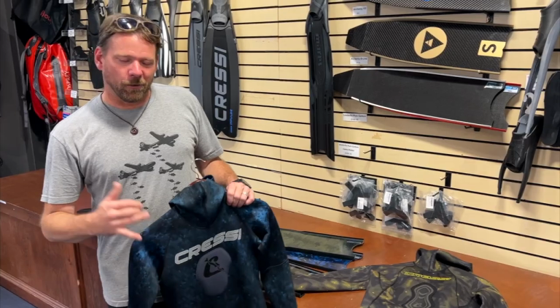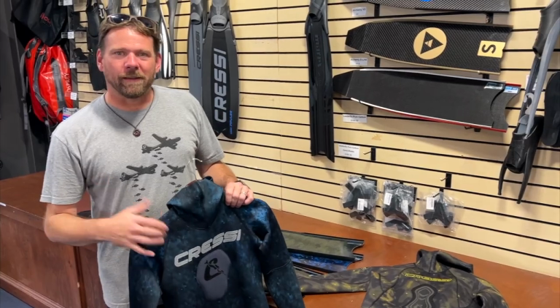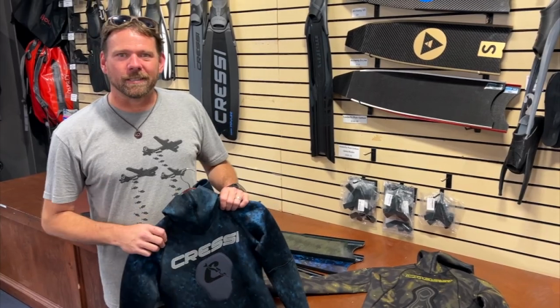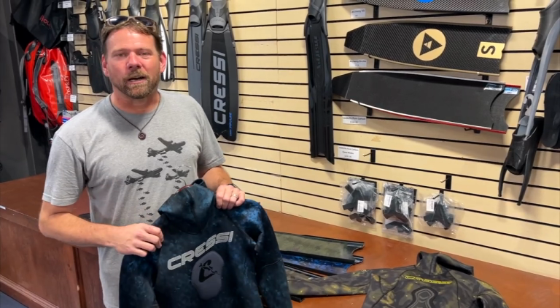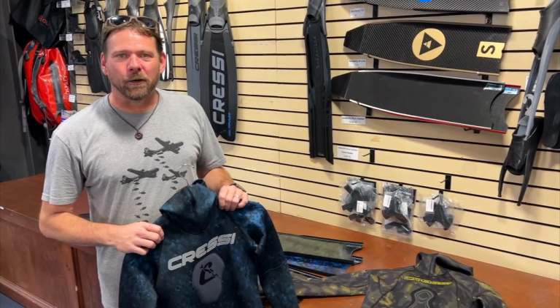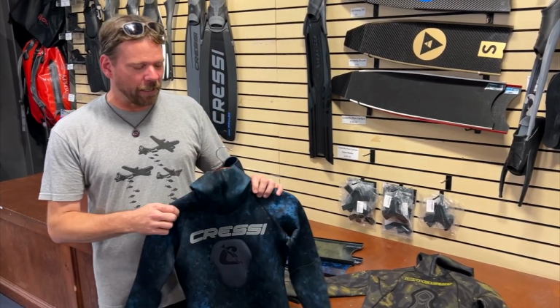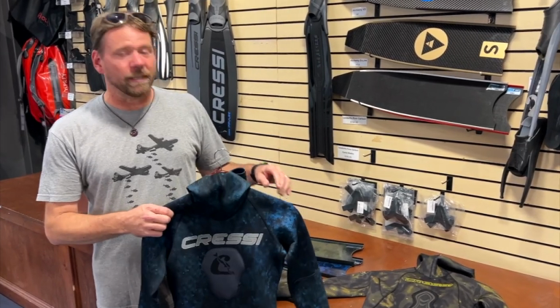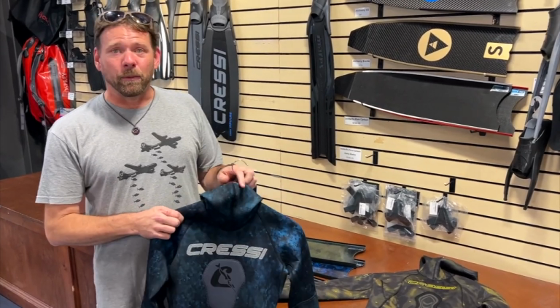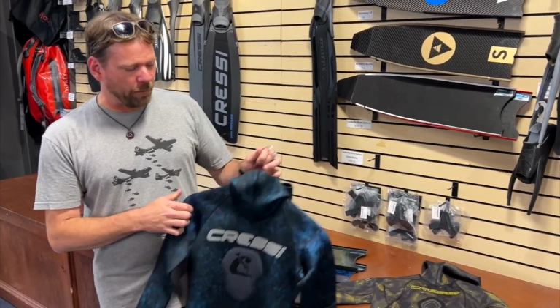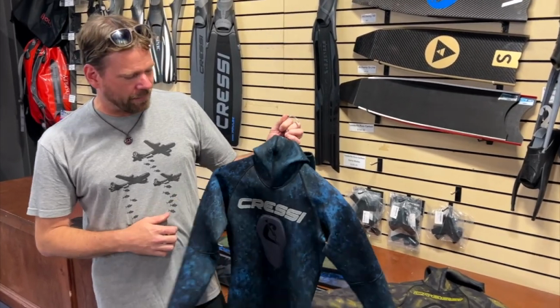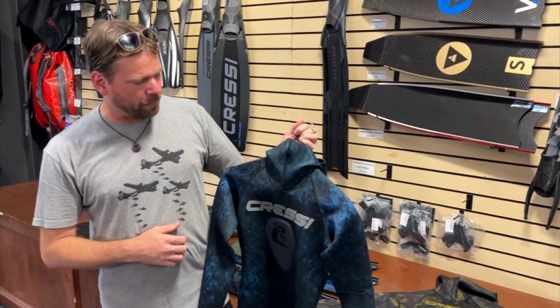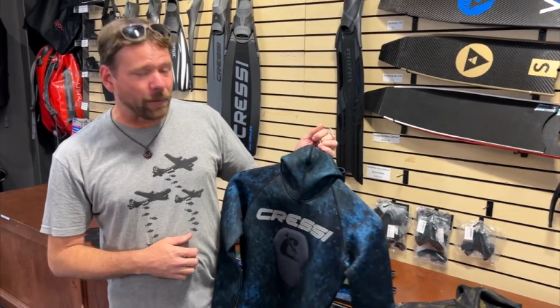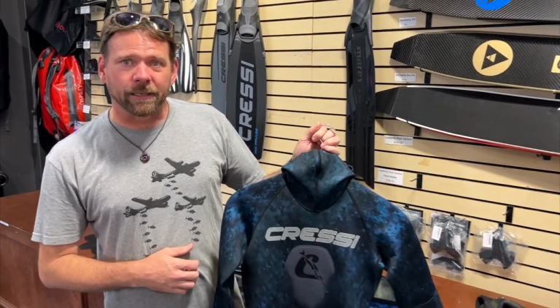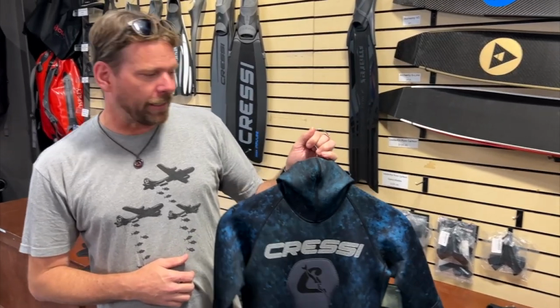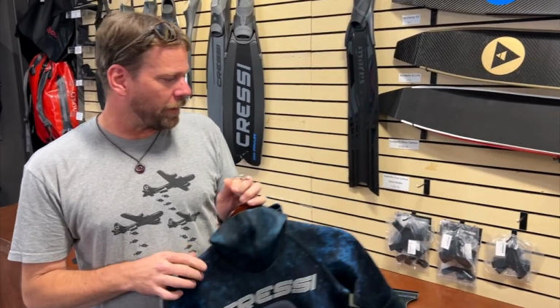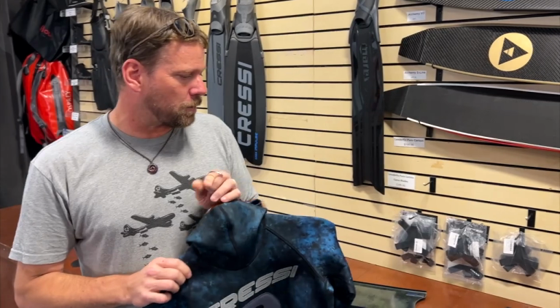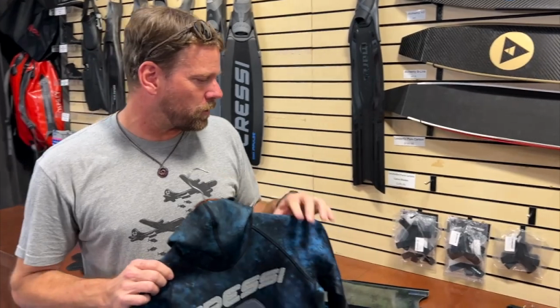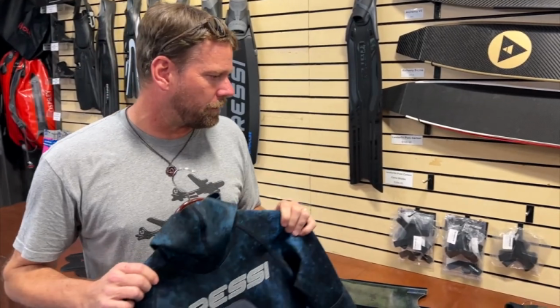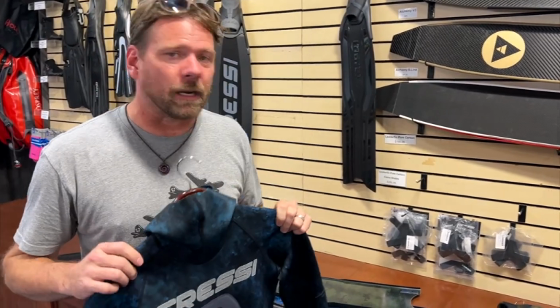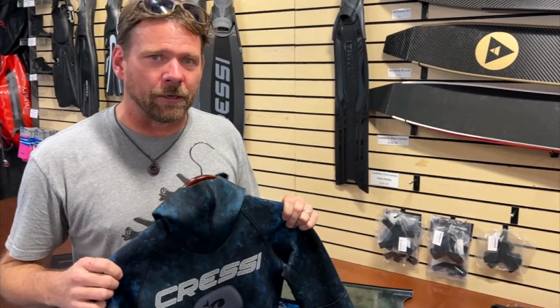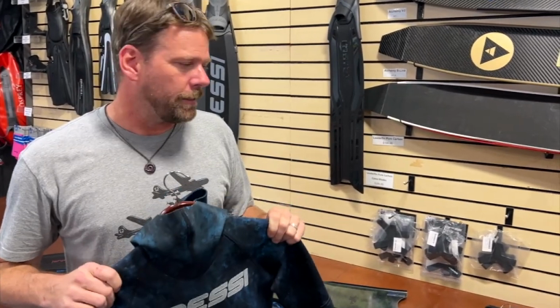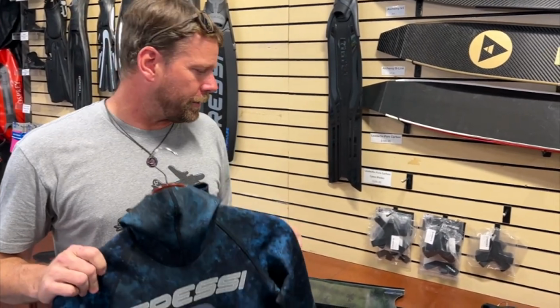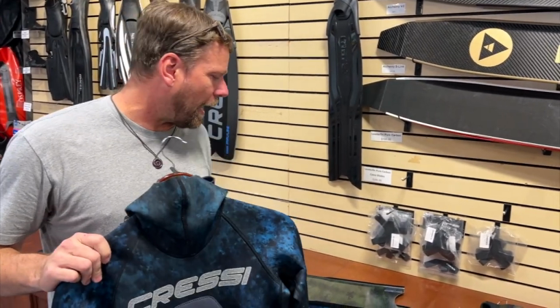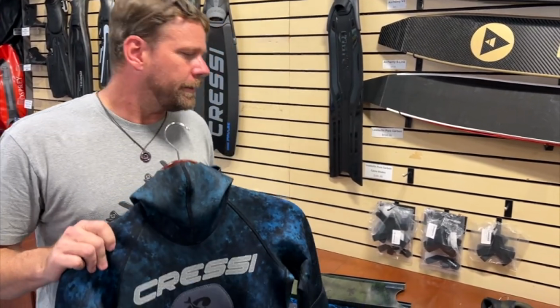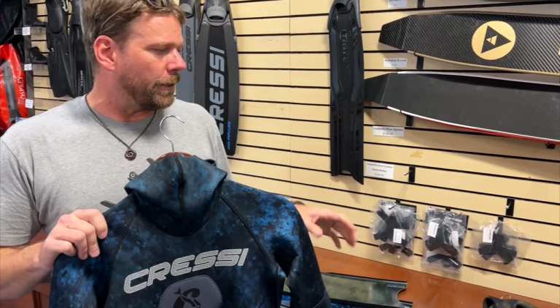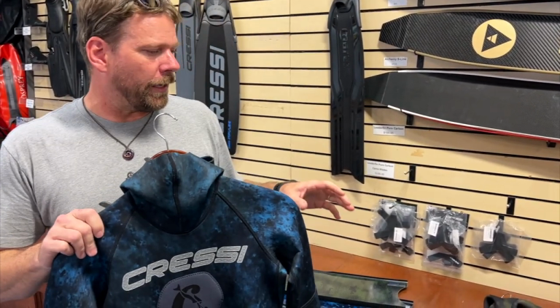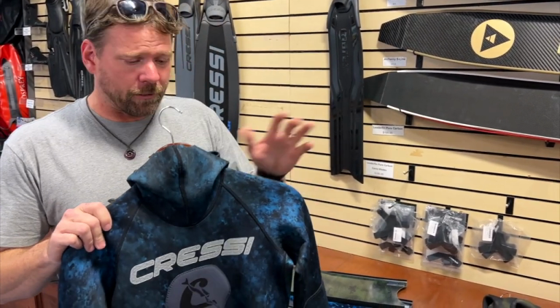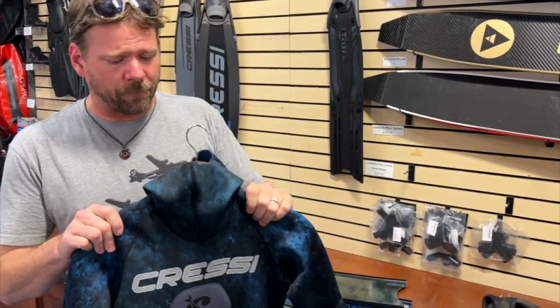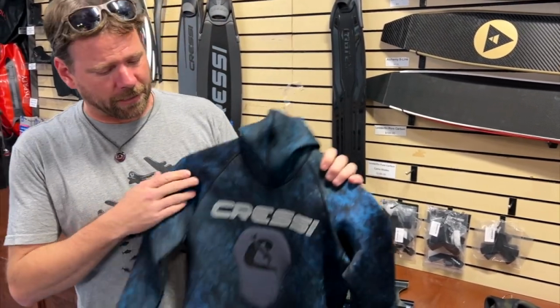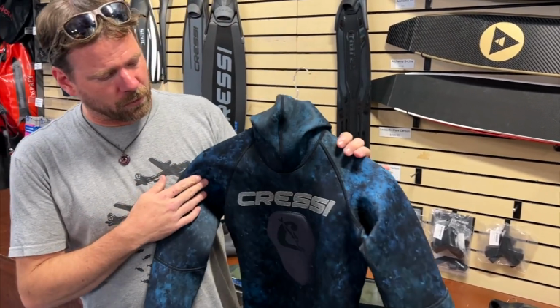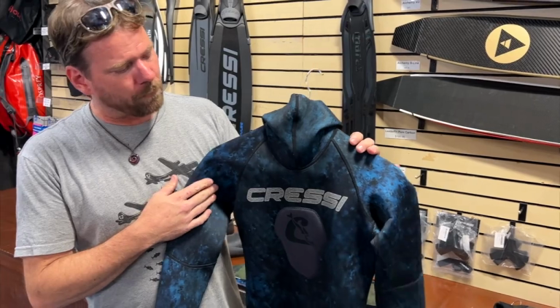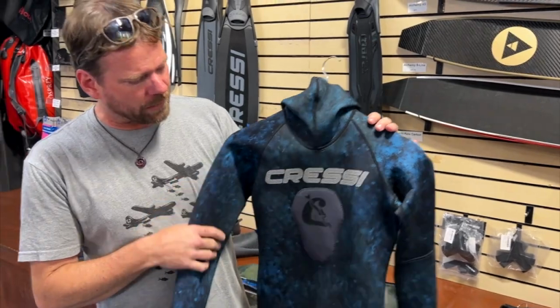Aloha Divers. This is Connor at Kona Freedivers. Been a little bit but I'm back and we've got some new stuff to talk about in the shop. First off, I've got some new stuff from Cressi.